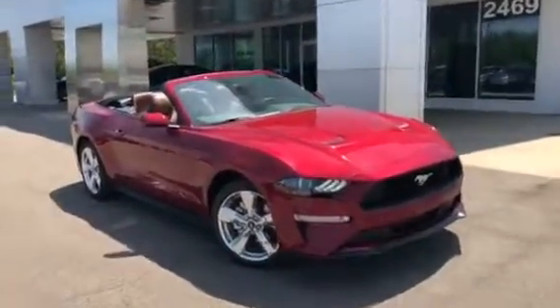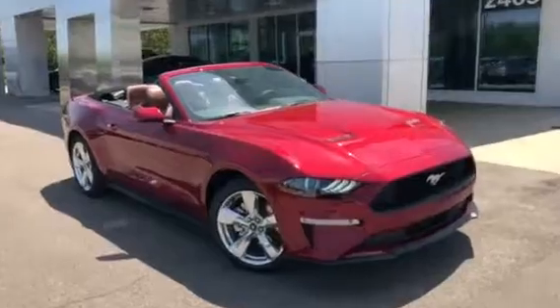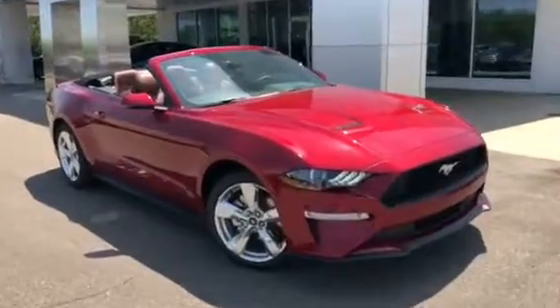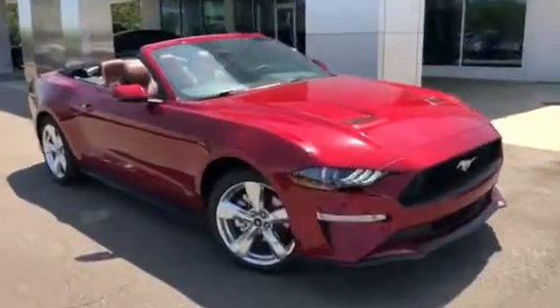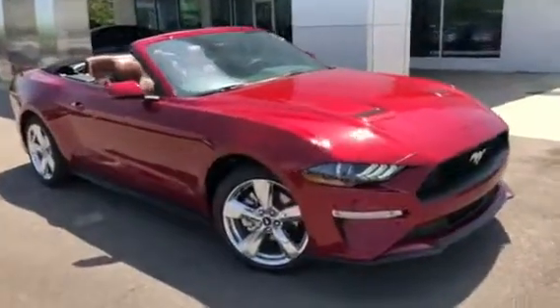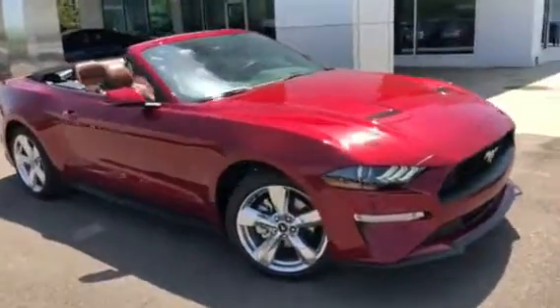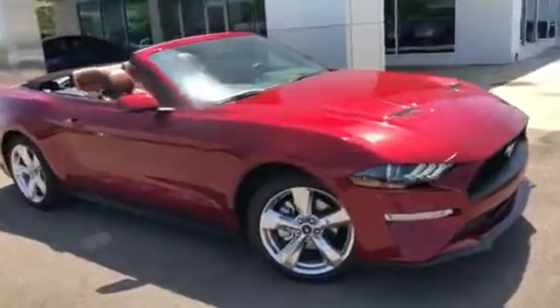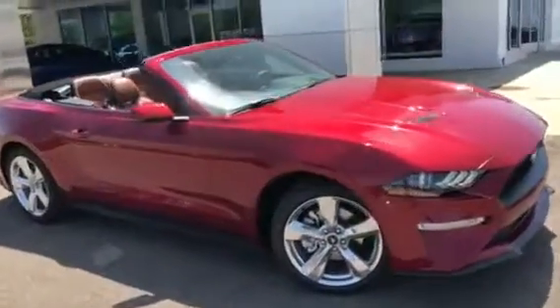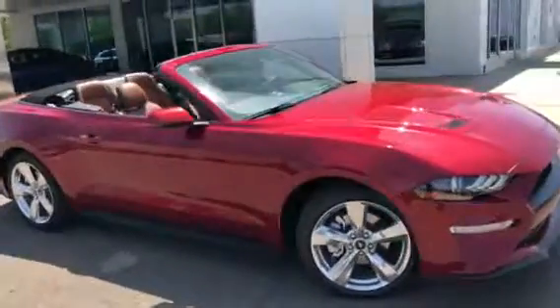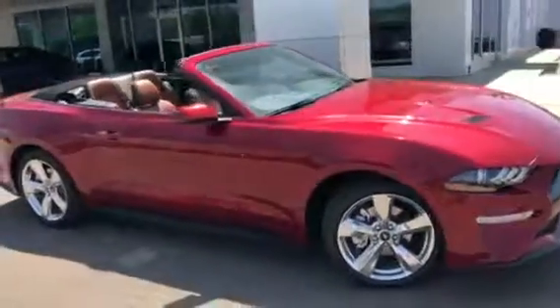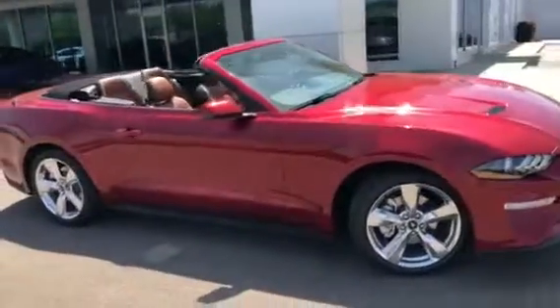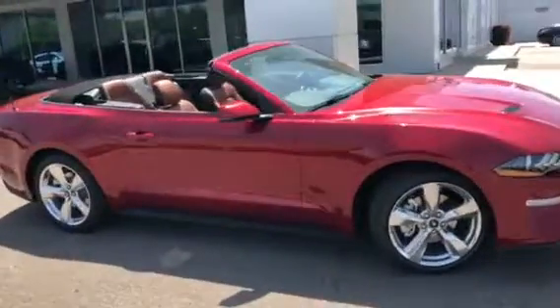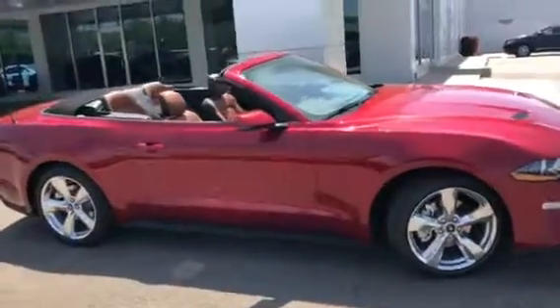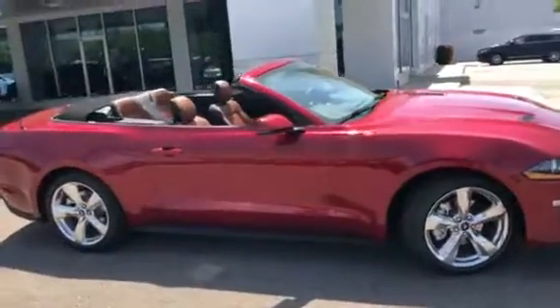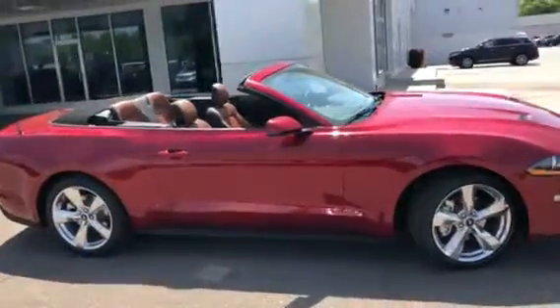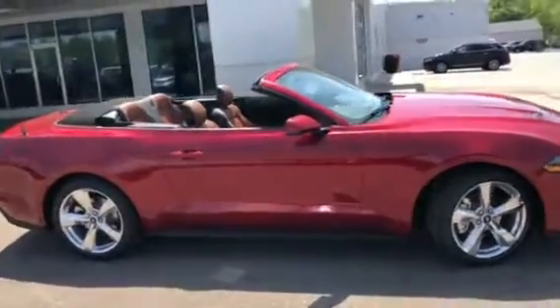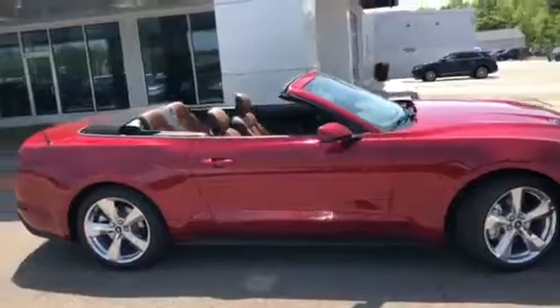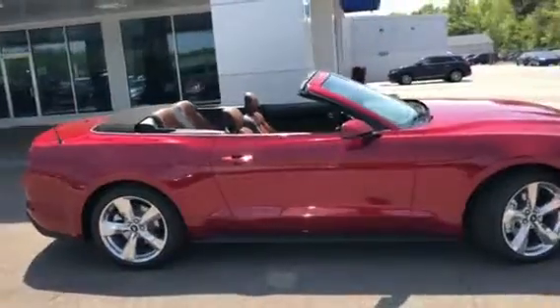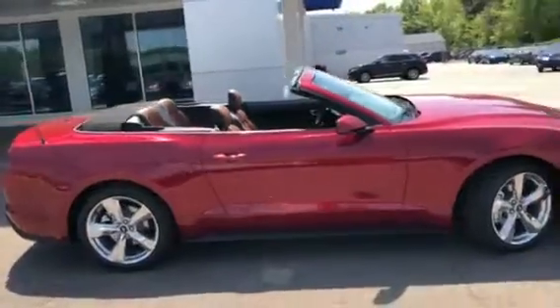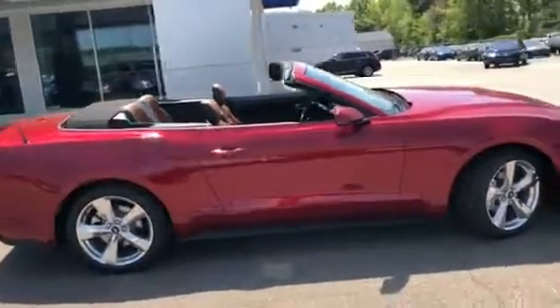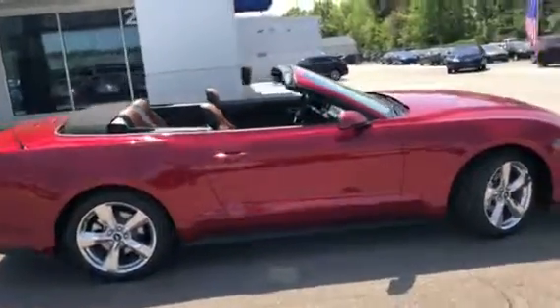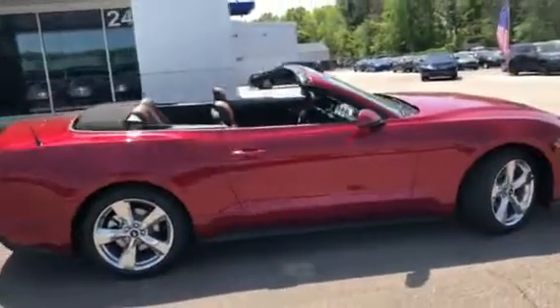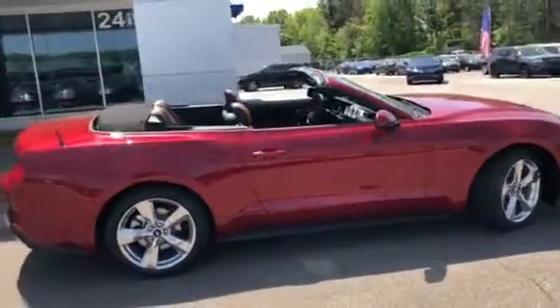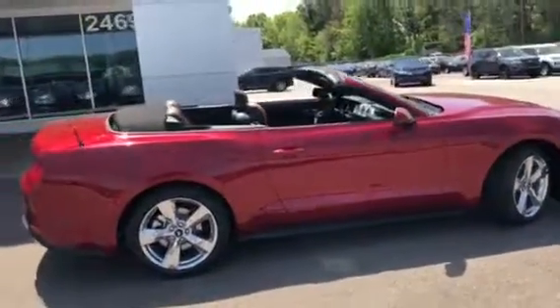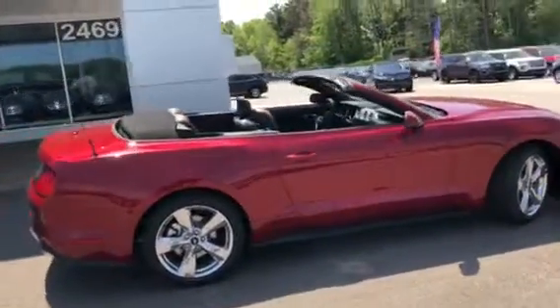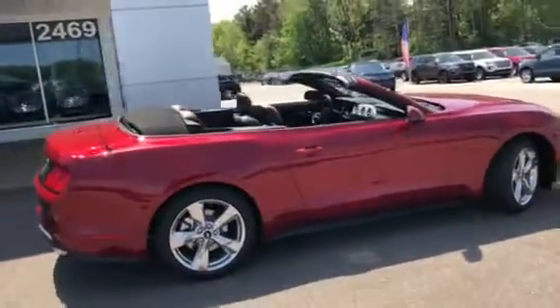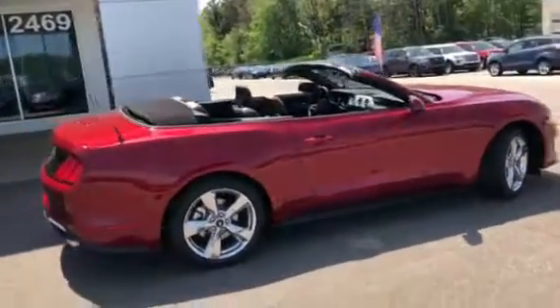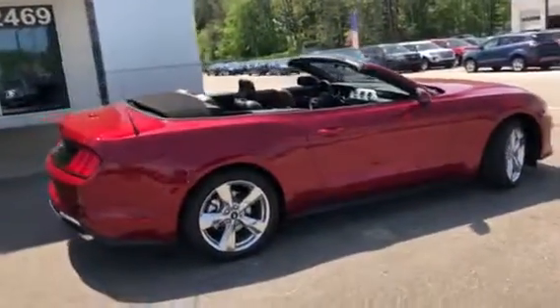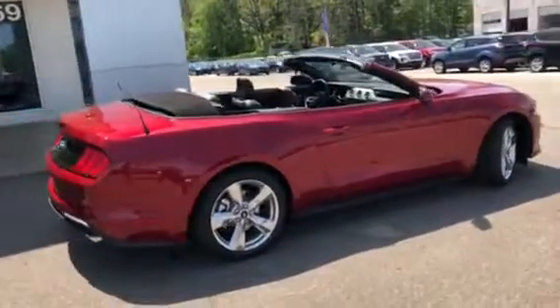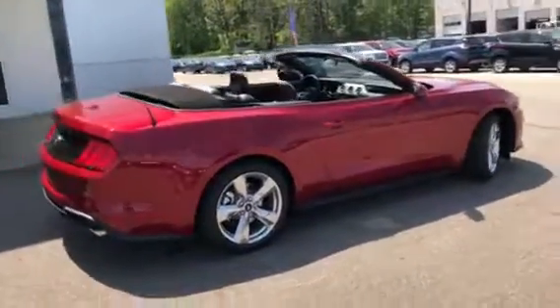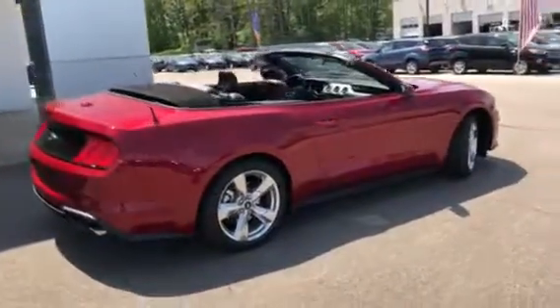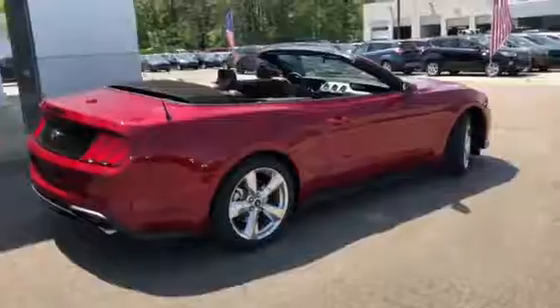Here is a brand new Ruby Red EcoBoost Convertible Premium 10-speed automatic transmission. This one has the 19-inch polished wheels and spoiler delete.